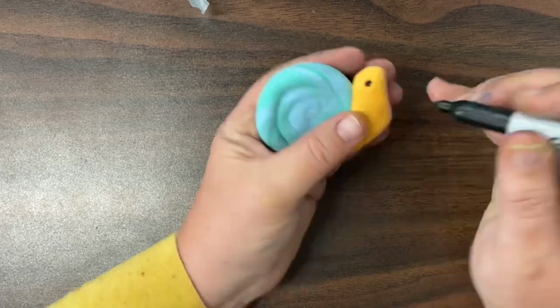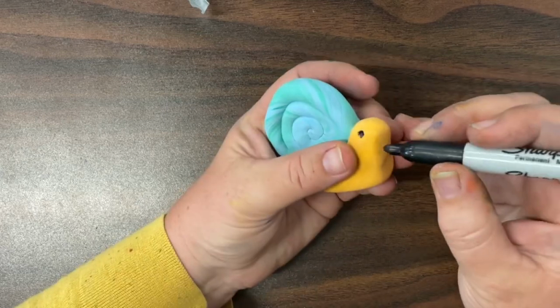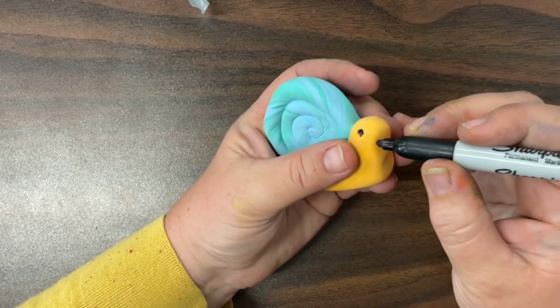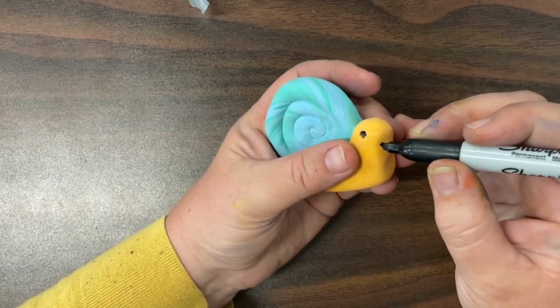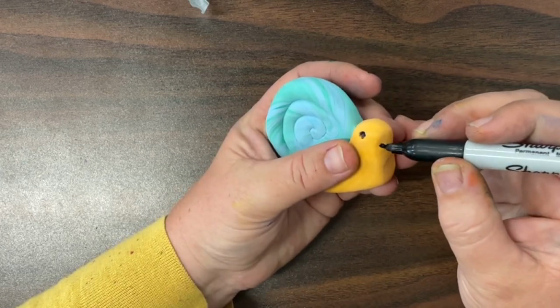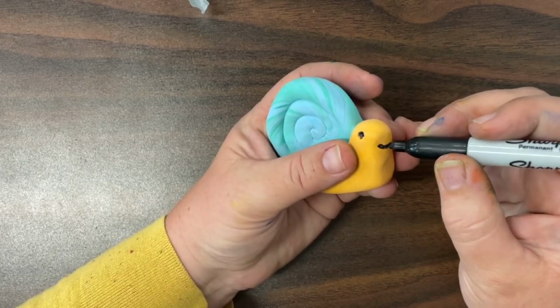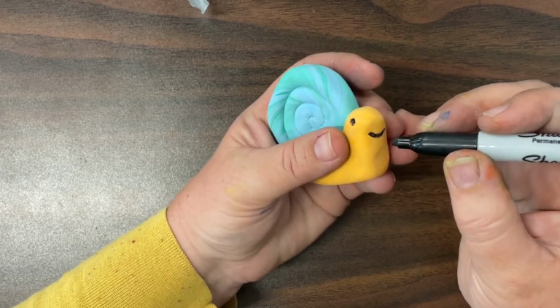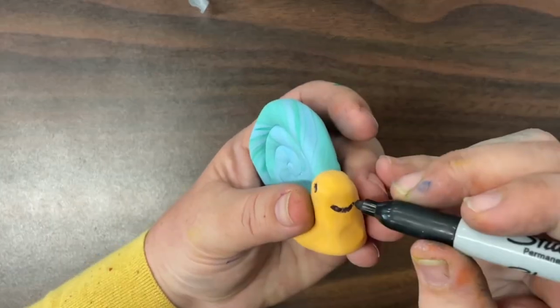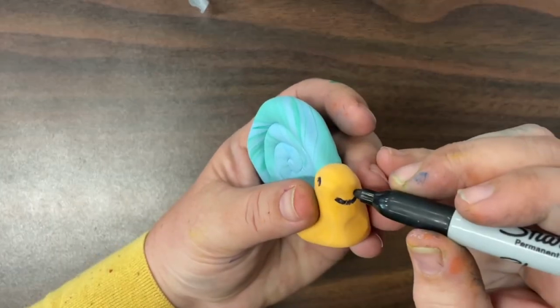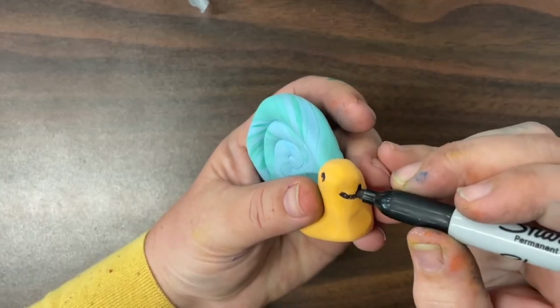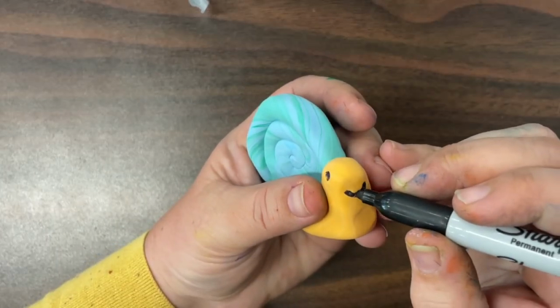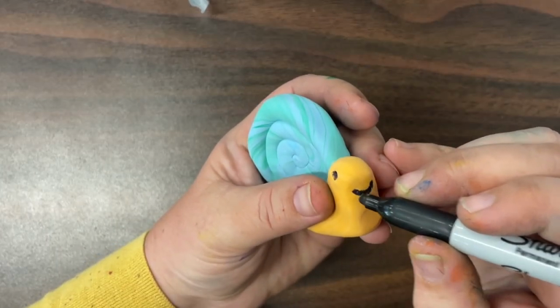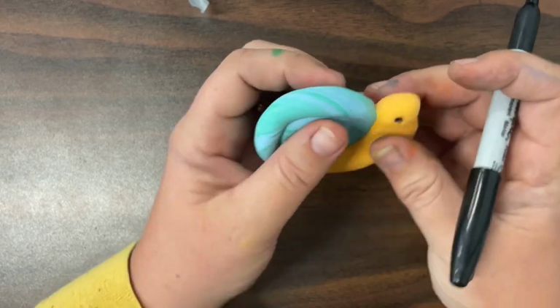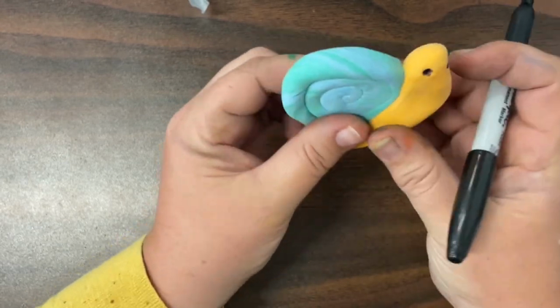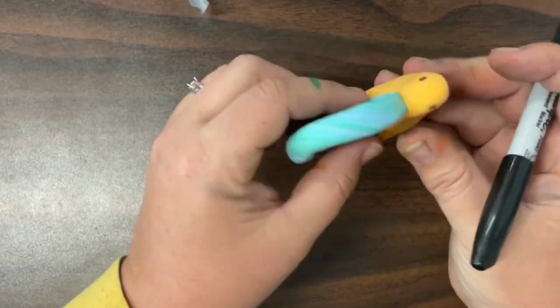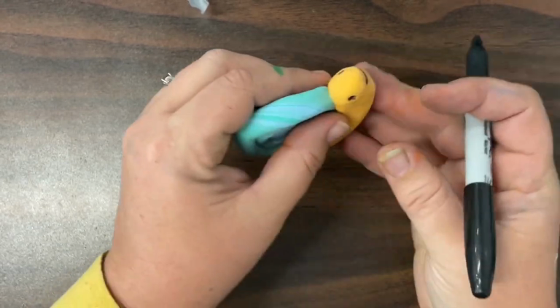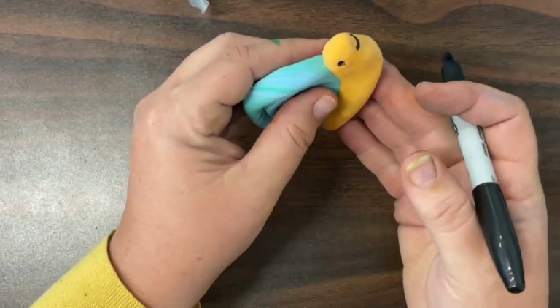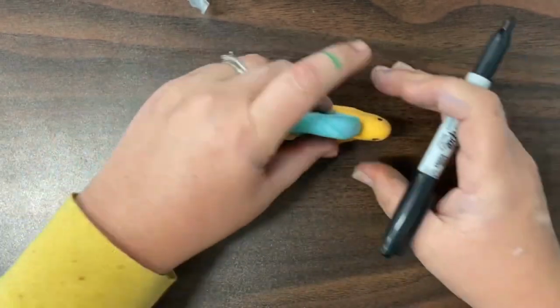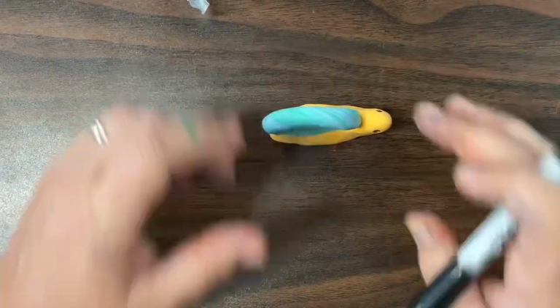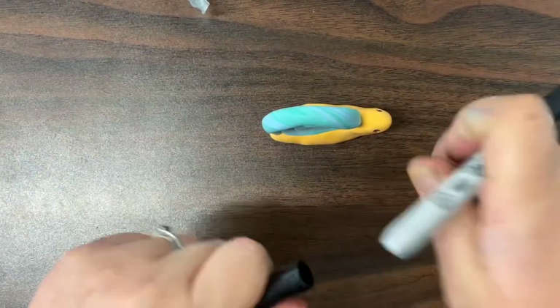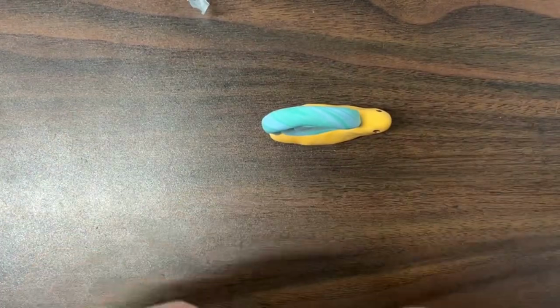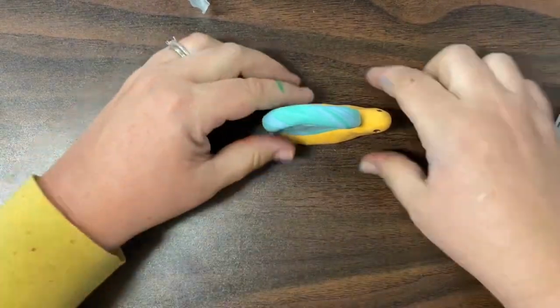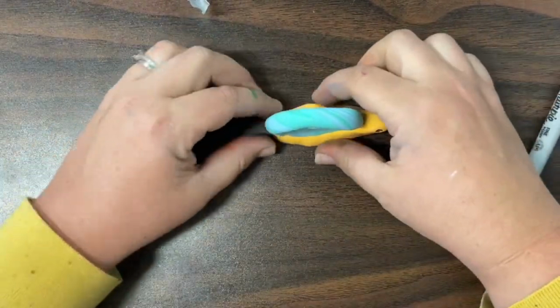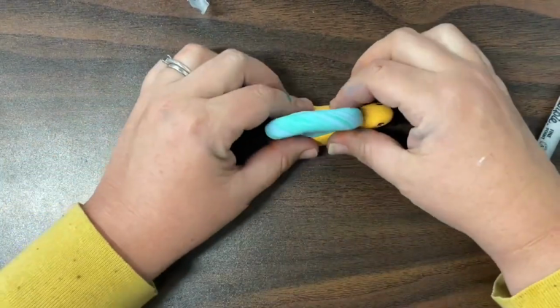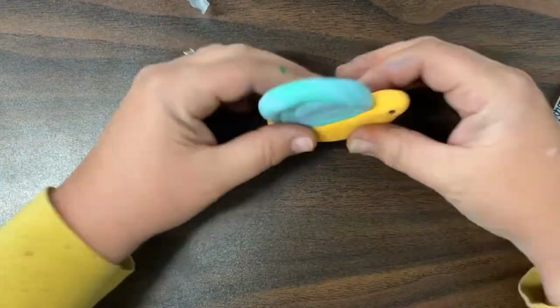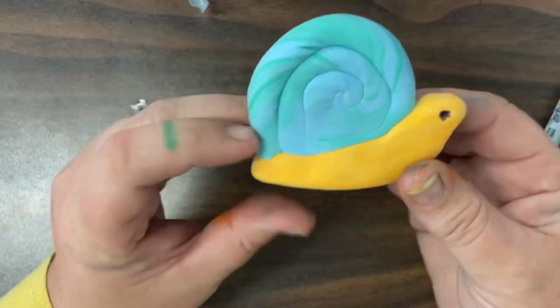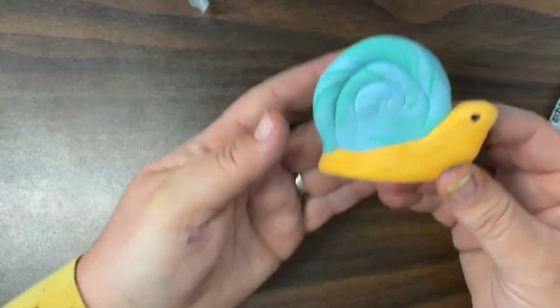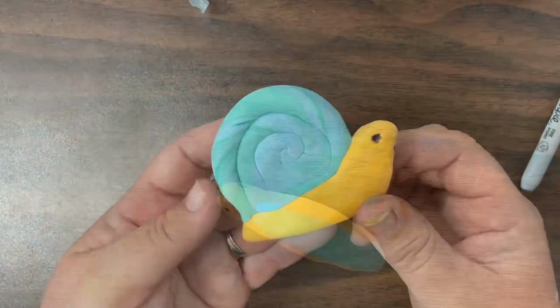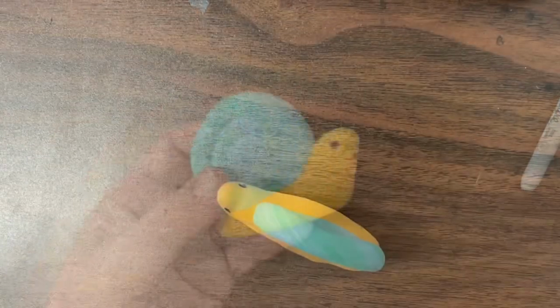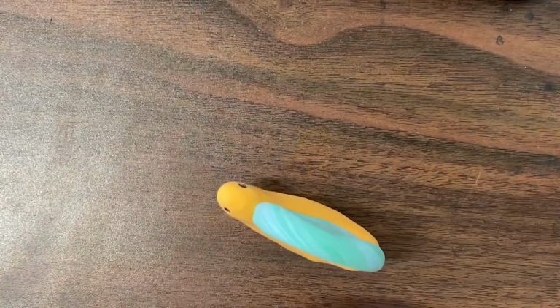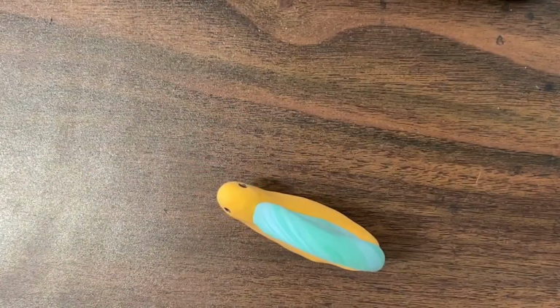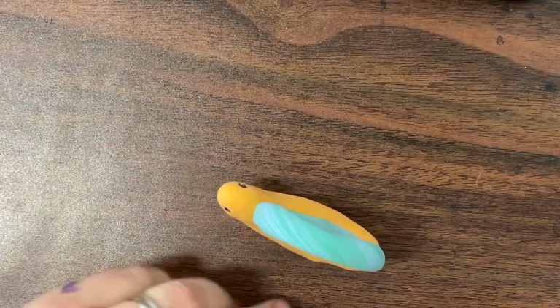Now we're probably going to let our snail dry before we draw eyes and a mouth. But we will be able to poke in his antennas so that they dry into place nicely.